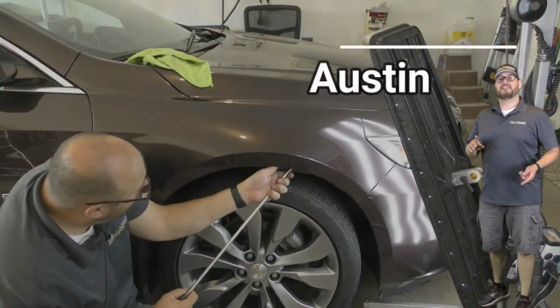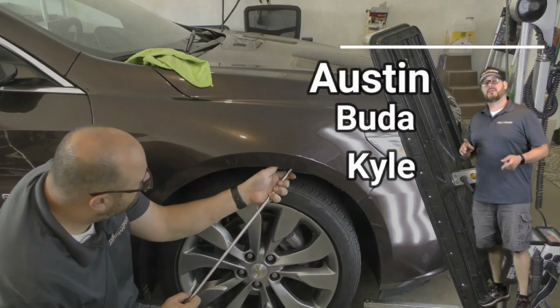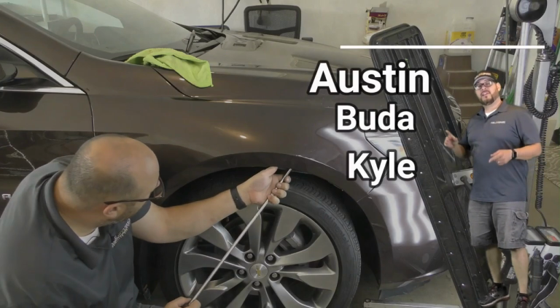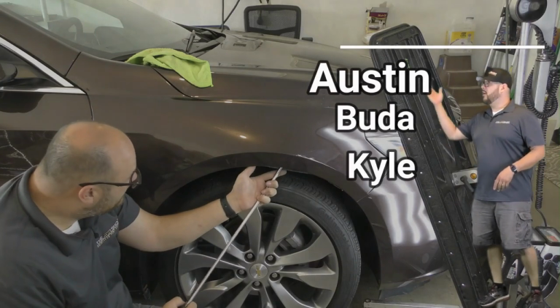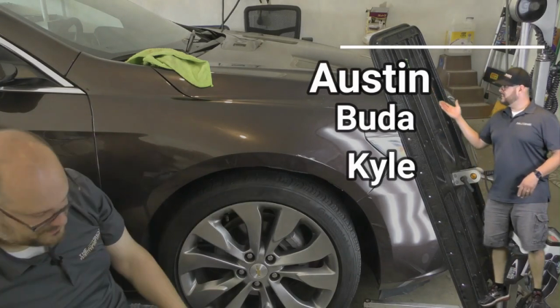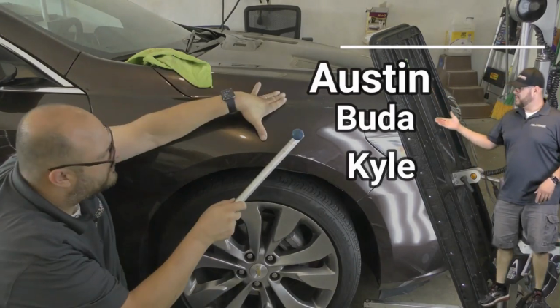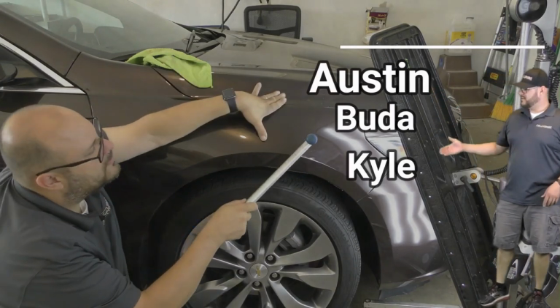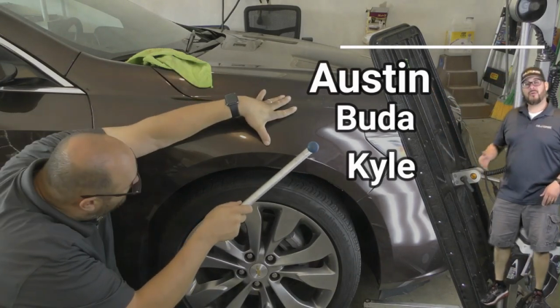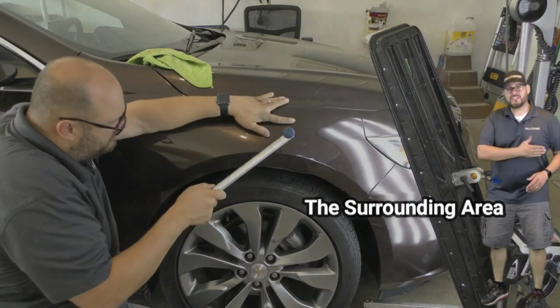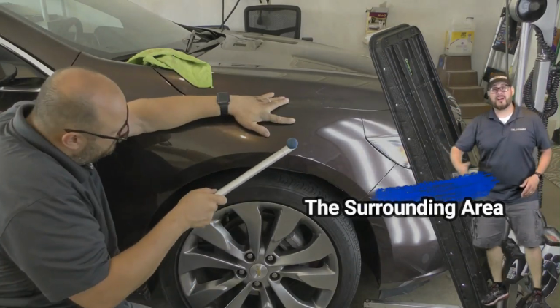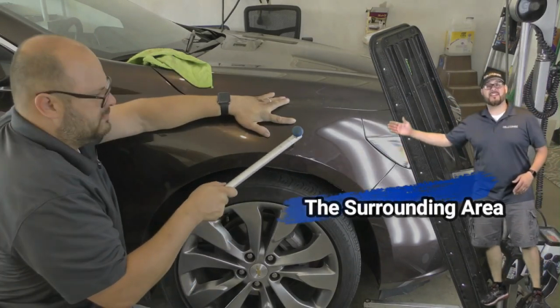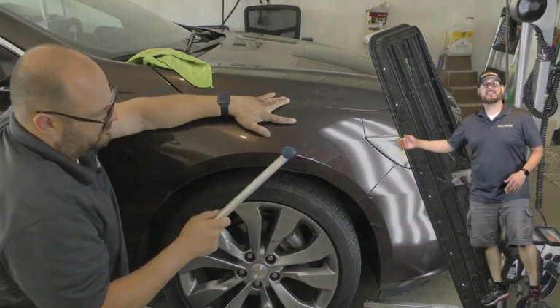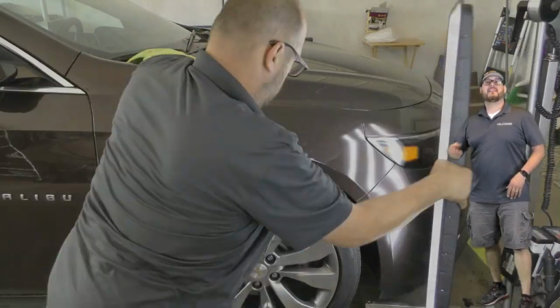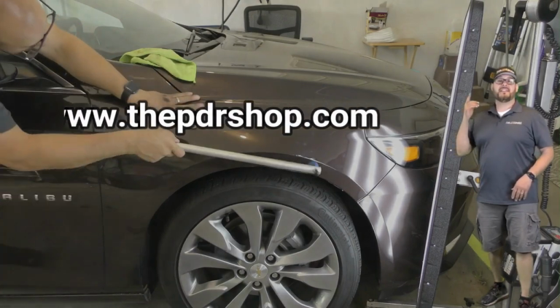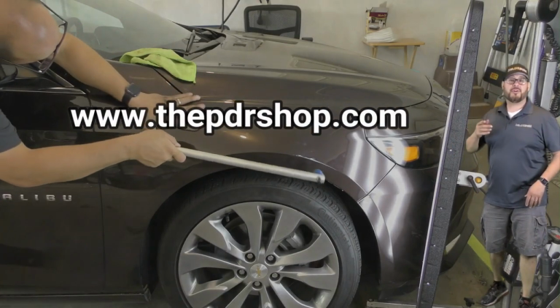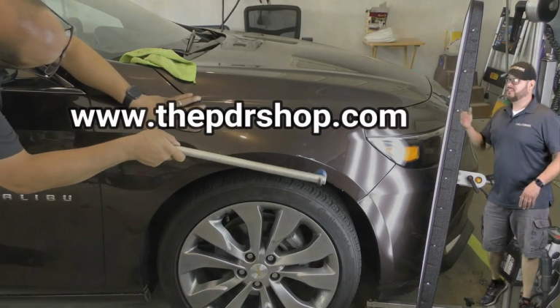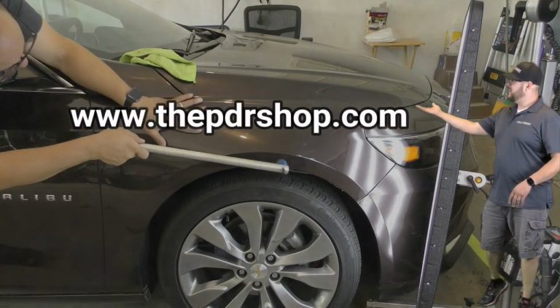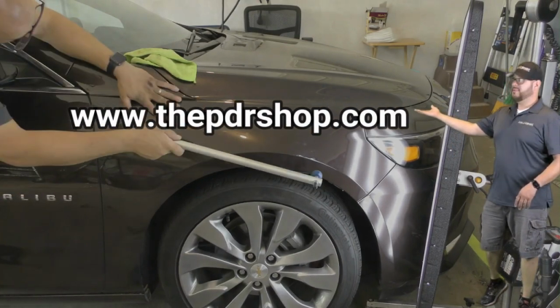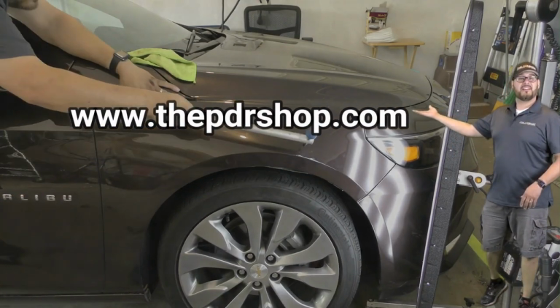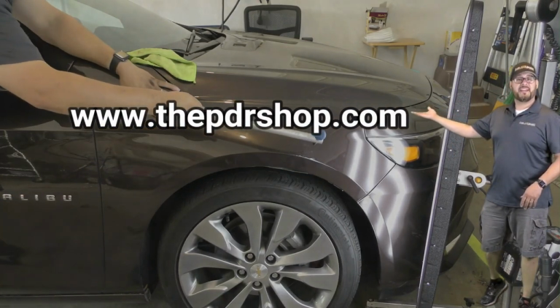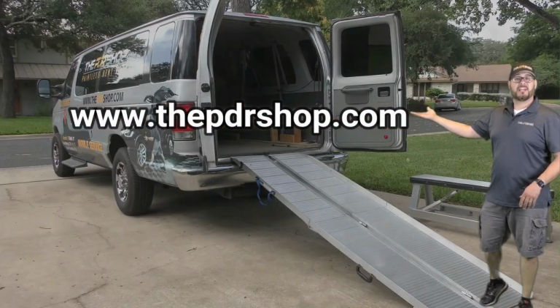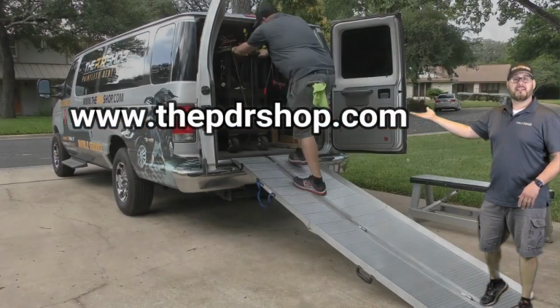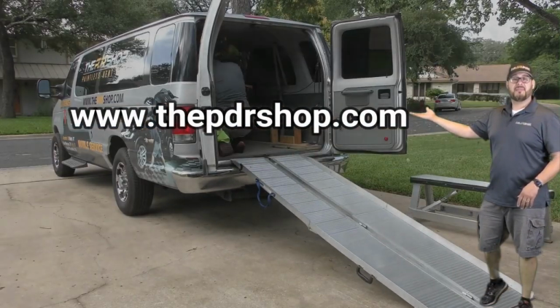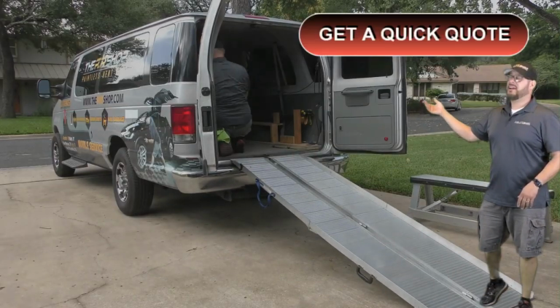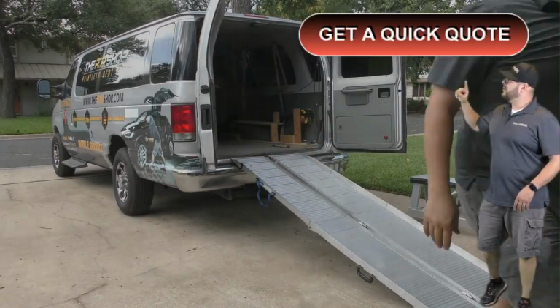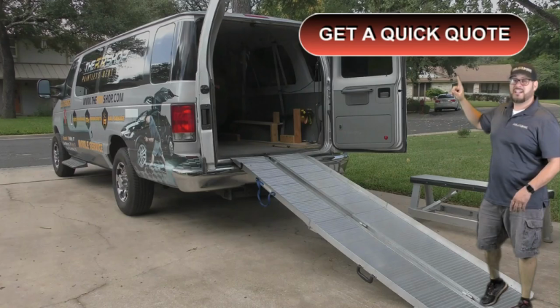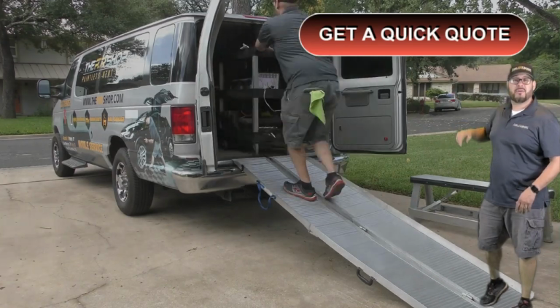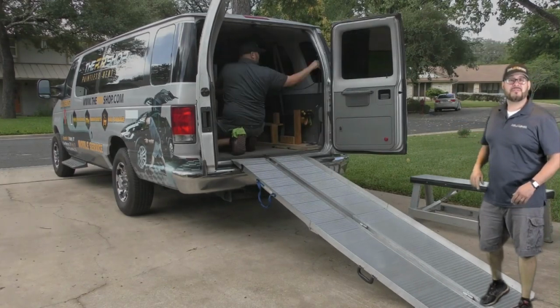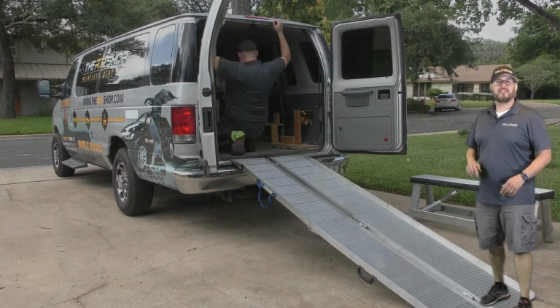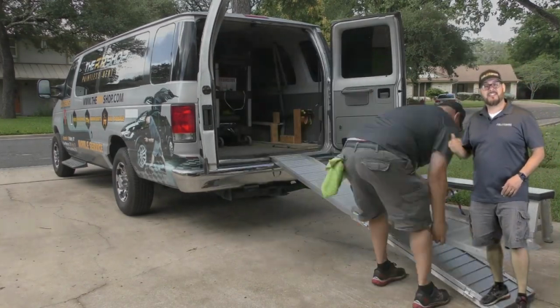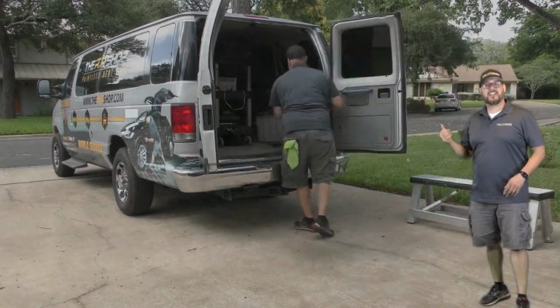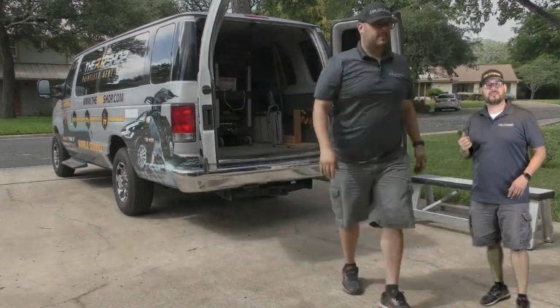So if you live in Austin, Buda, Kyle, or the surrounding areas, then hop on over to www.thepdrshop.com and click on "Get a Quick Quote." Now let's check out this repair.